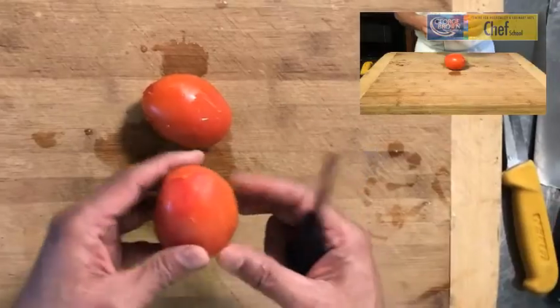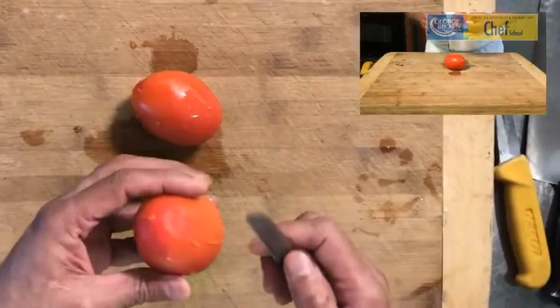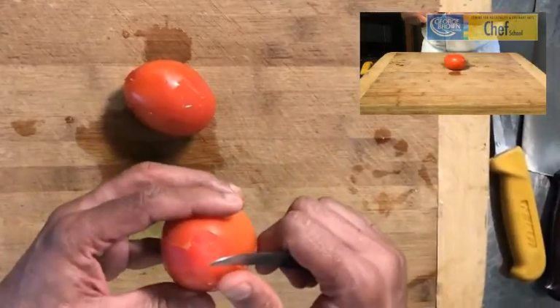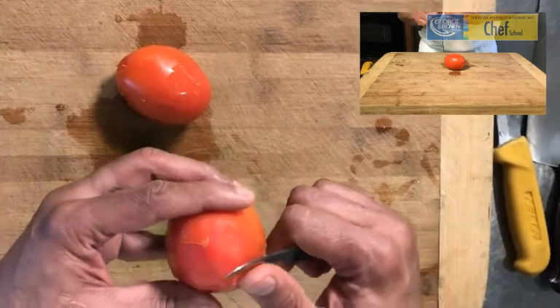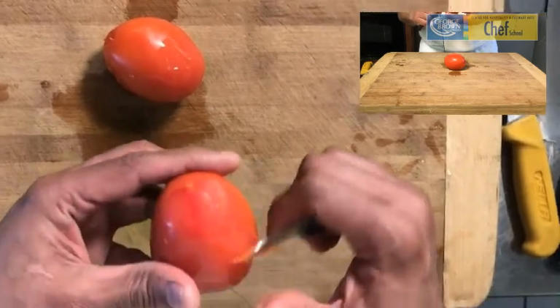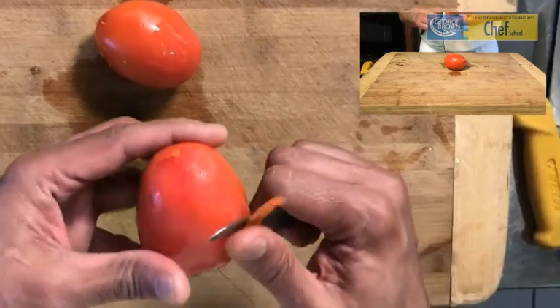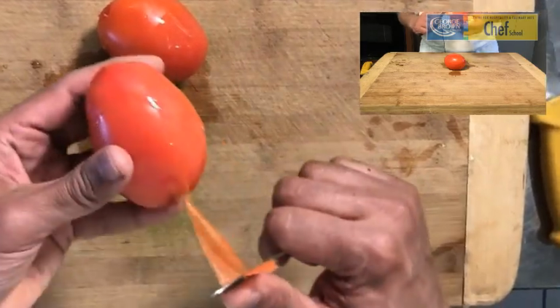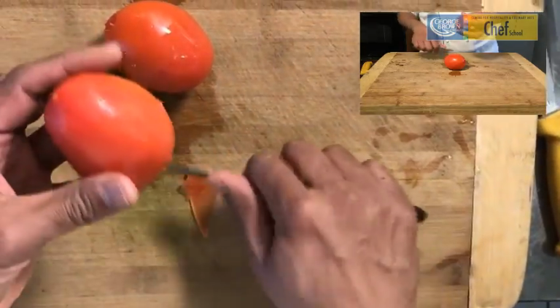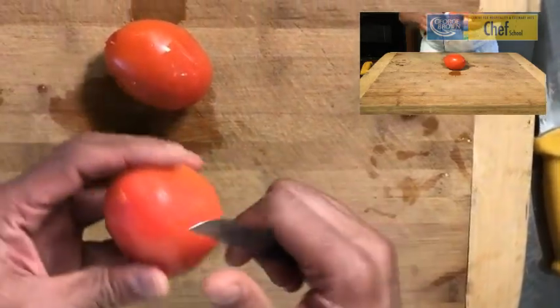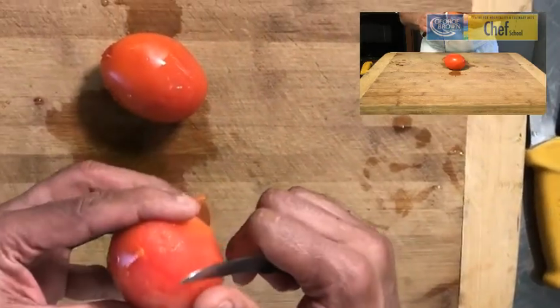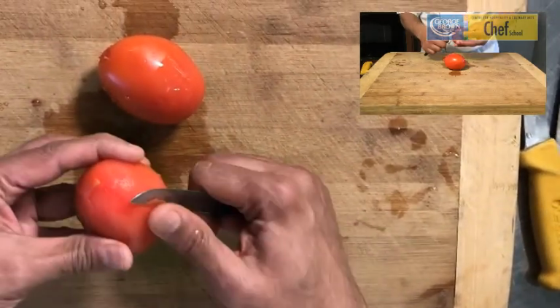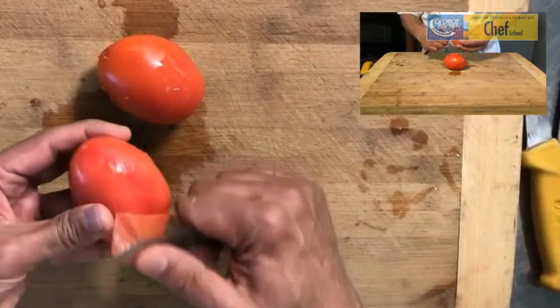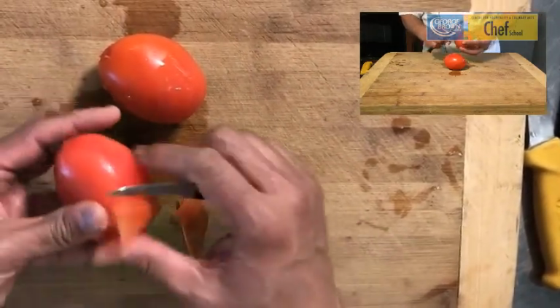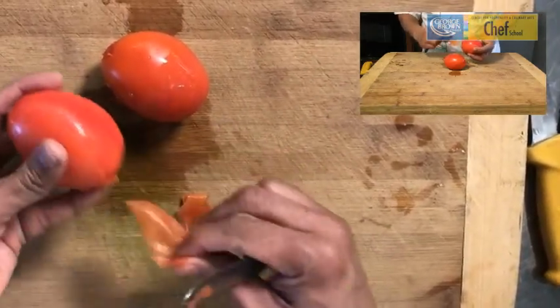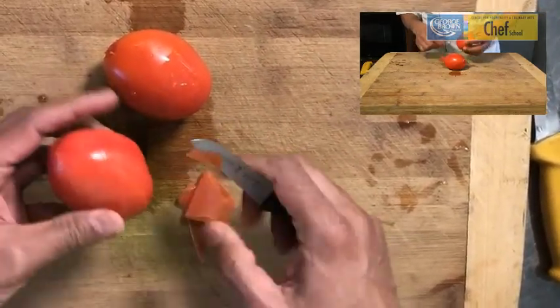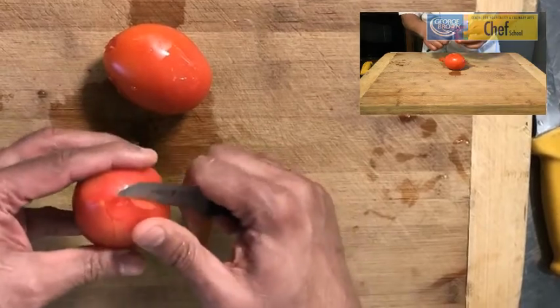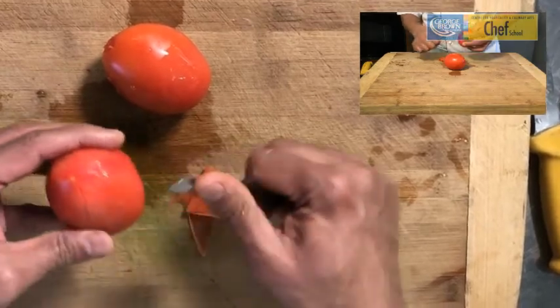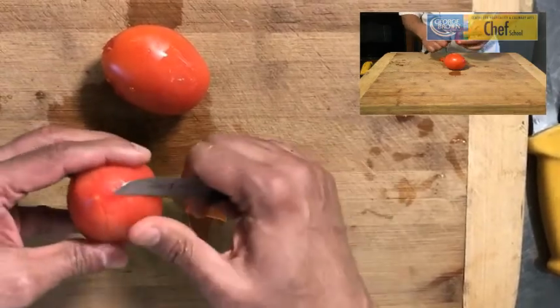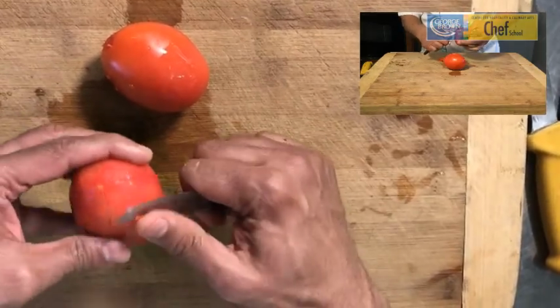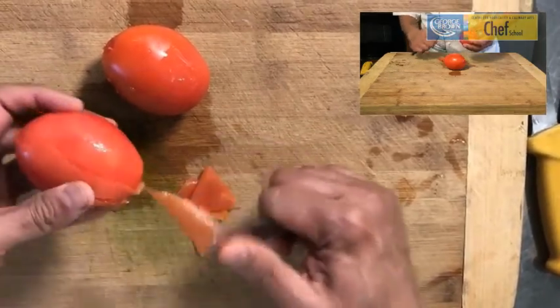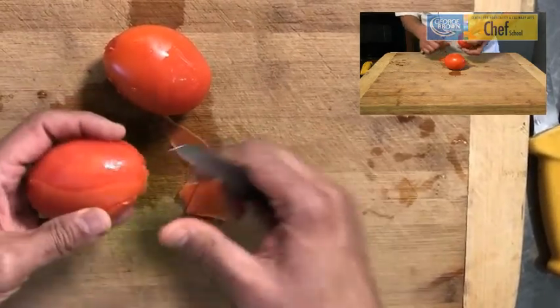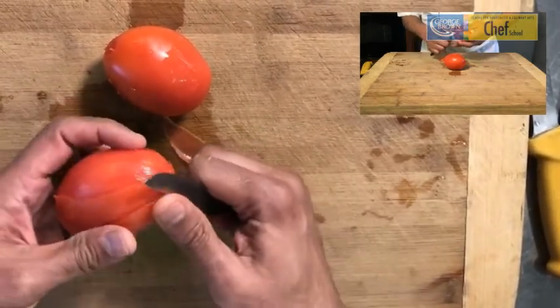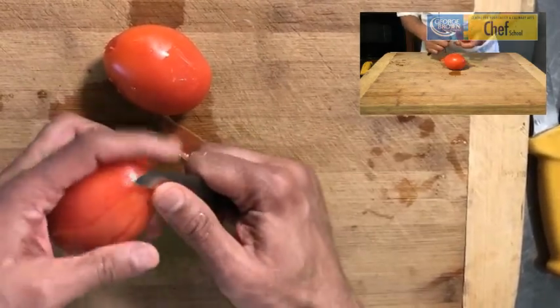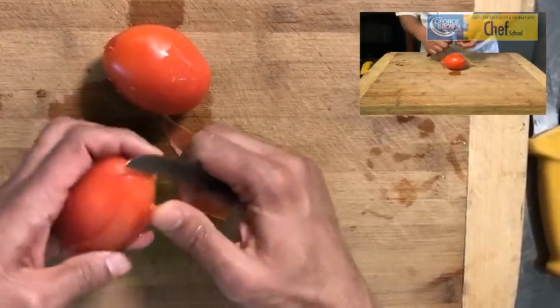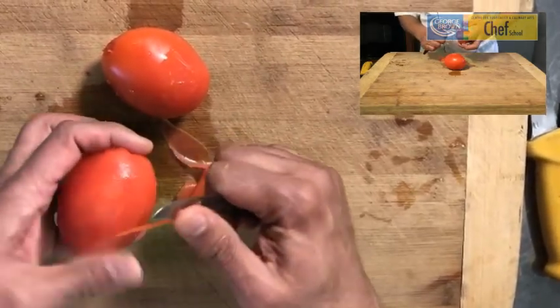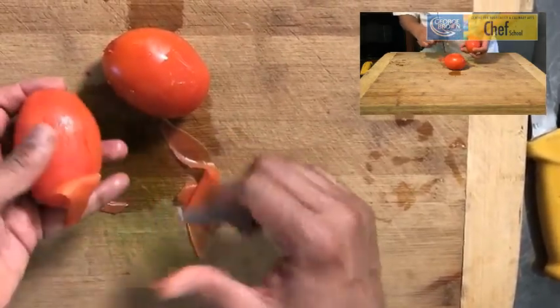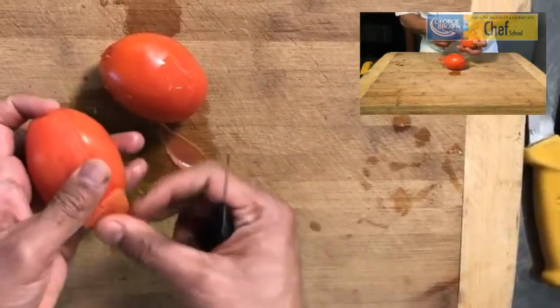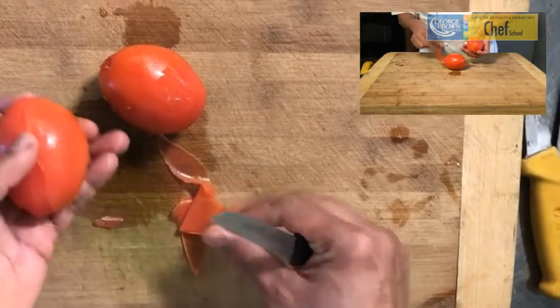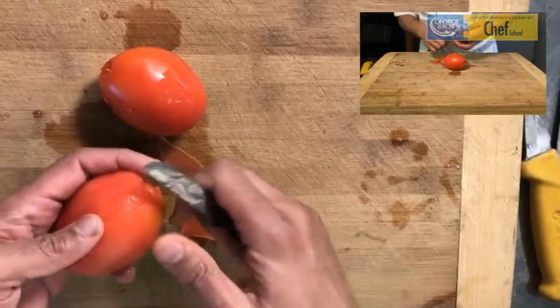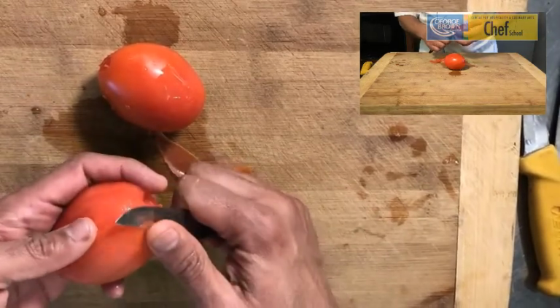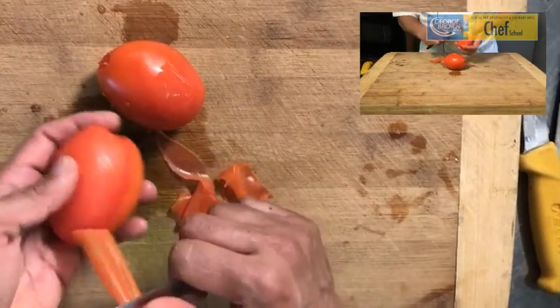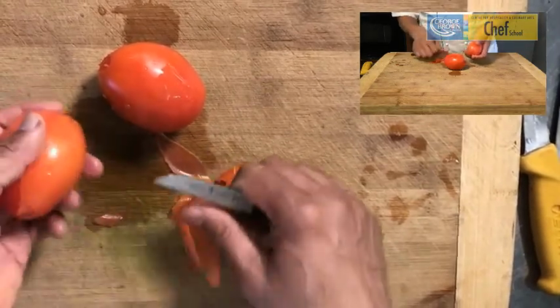Once we have placed our tomatoes and taken them out from the ice bath, you can see they can easily be peeled. The skin just literally comes off the tomato. This process is known as blanching the tomato.